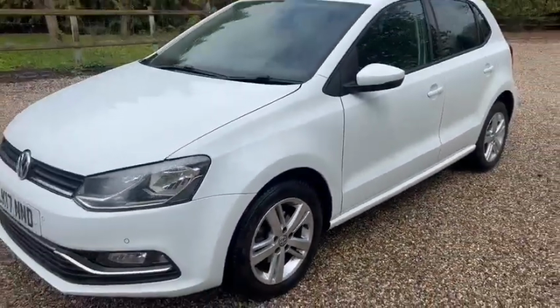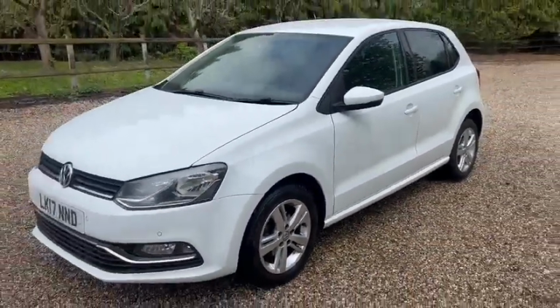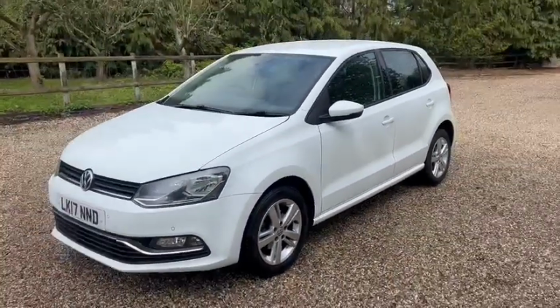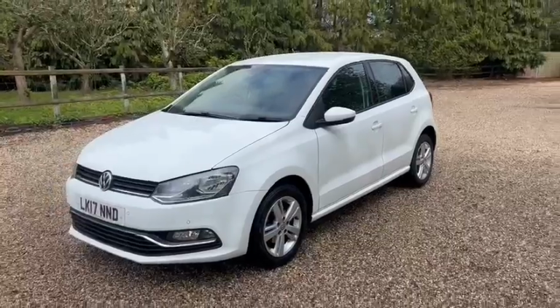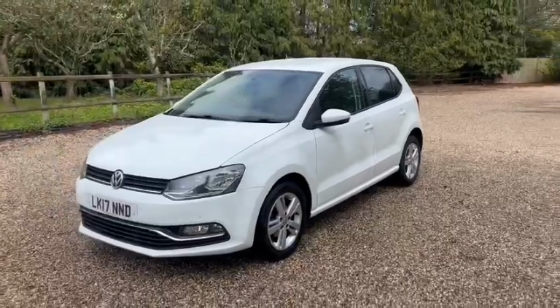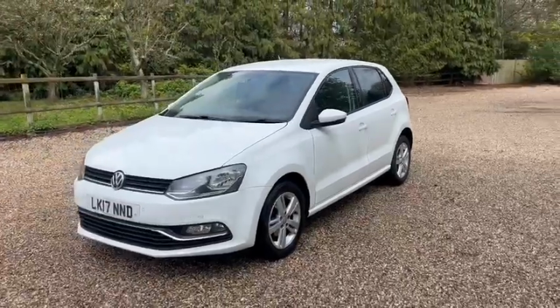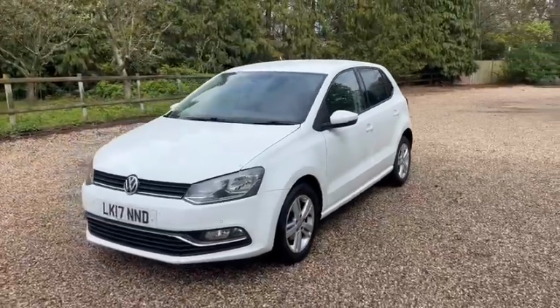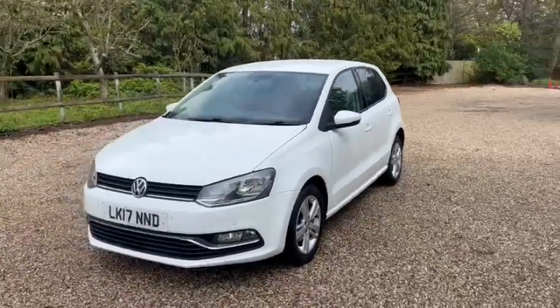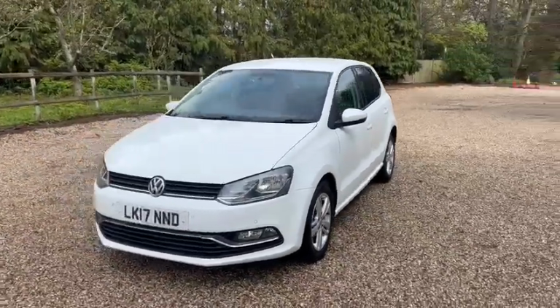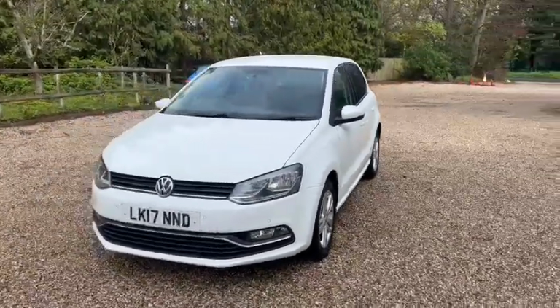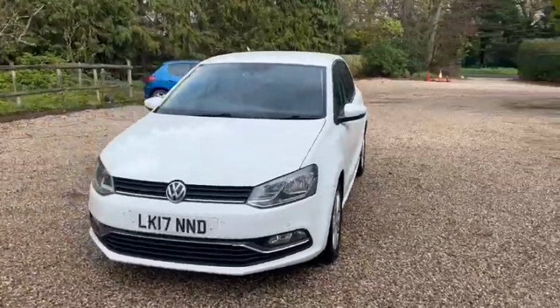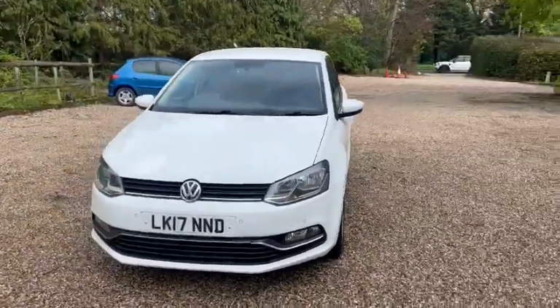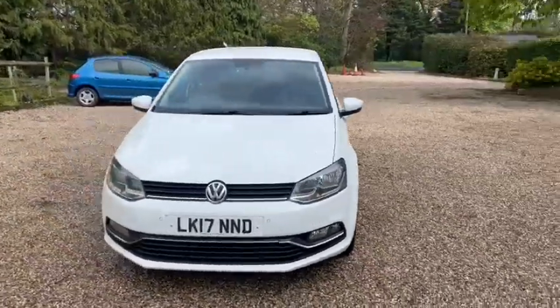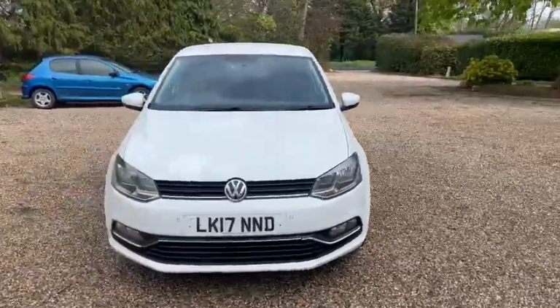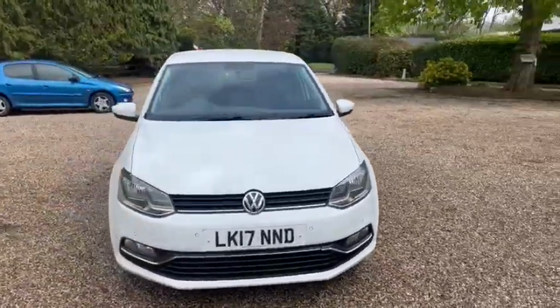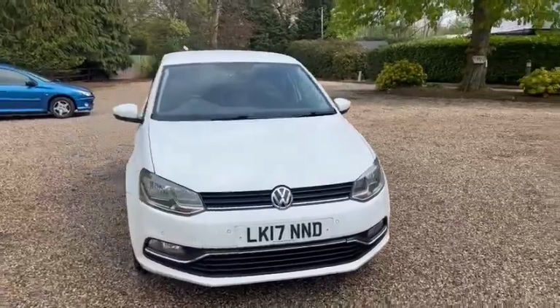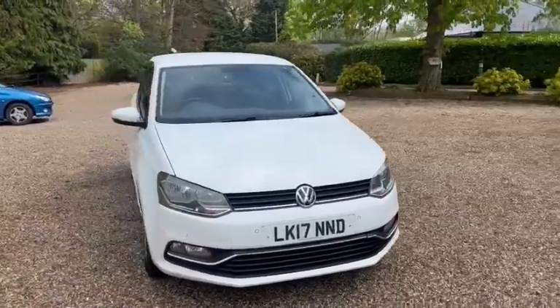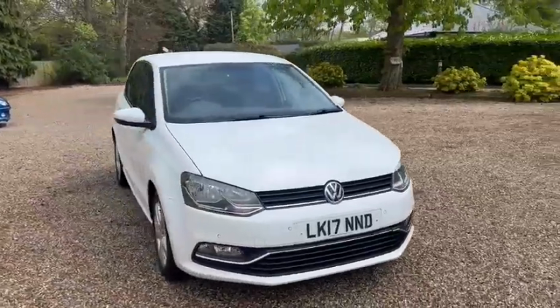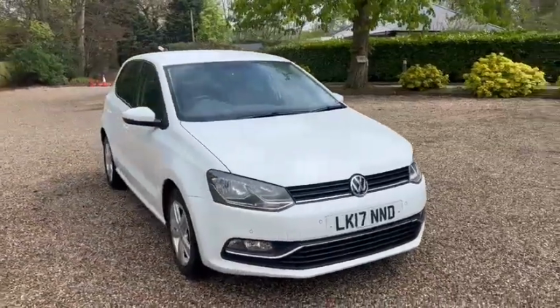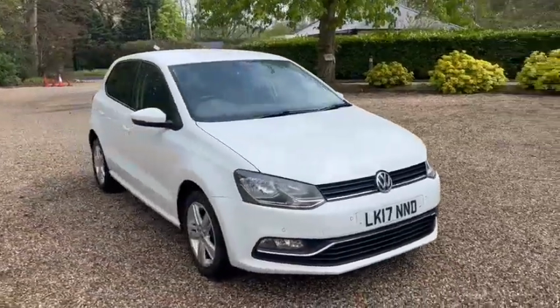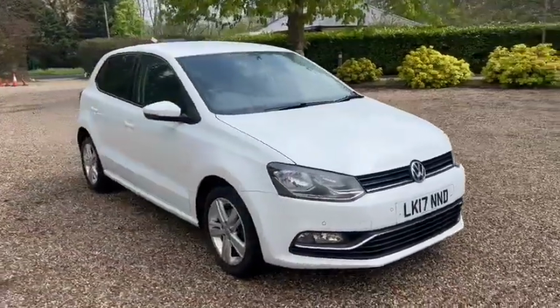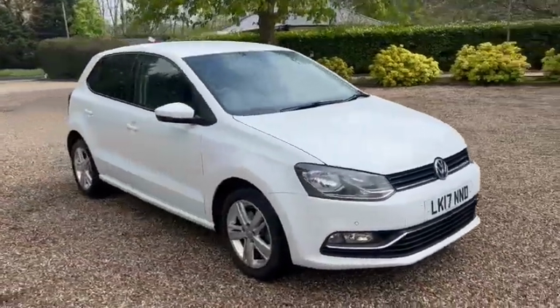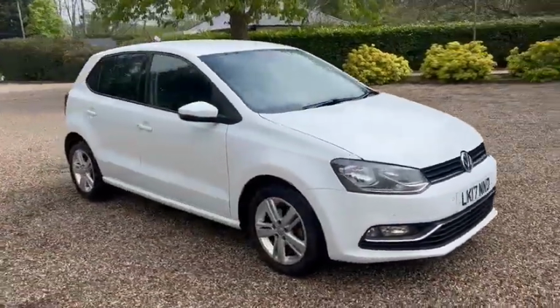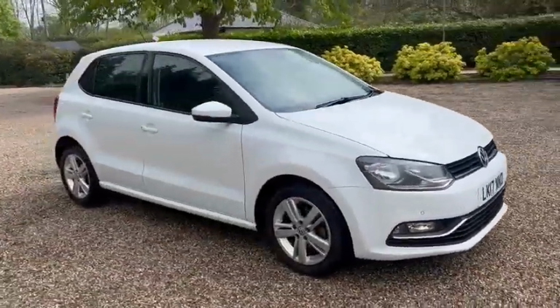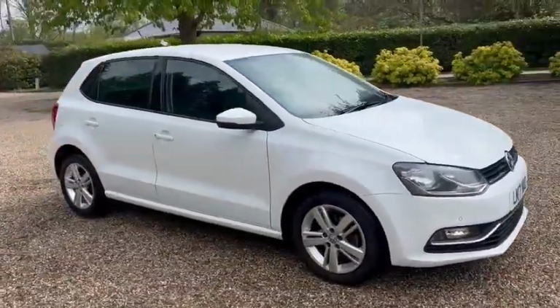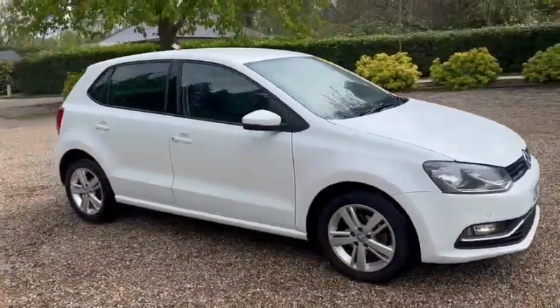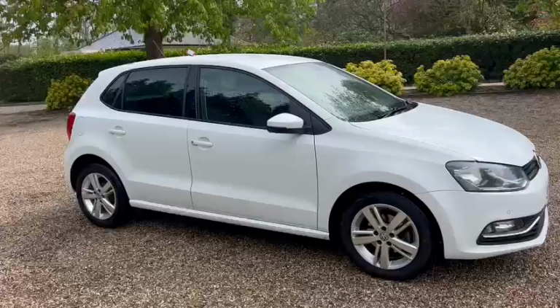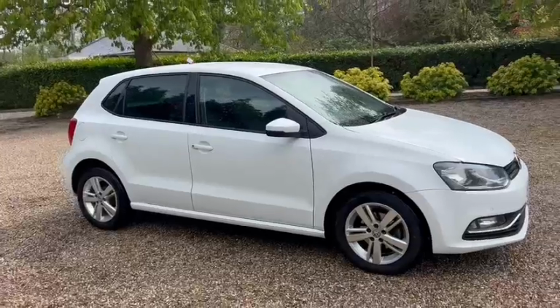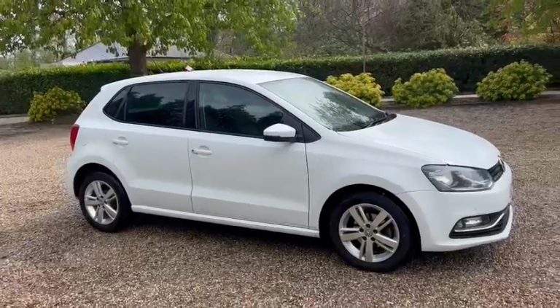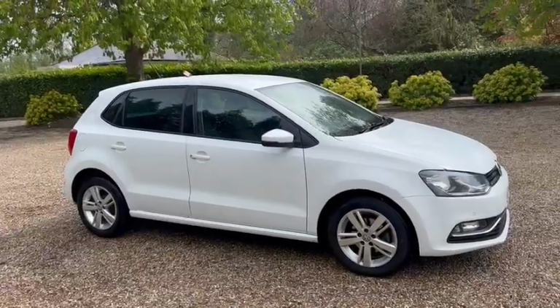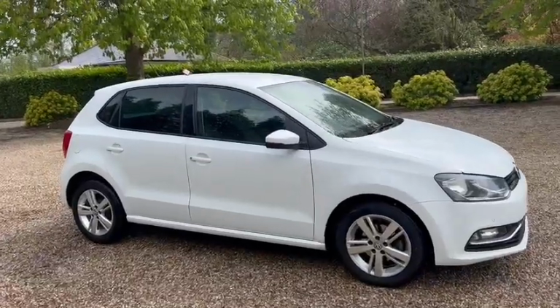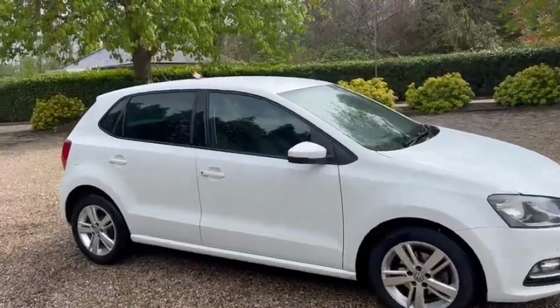Comes with two keys. We've got warranted low miles of just 59,000. It's also a one litre engine and it's ULEZ compliant.